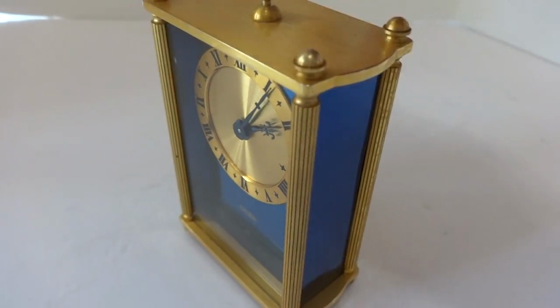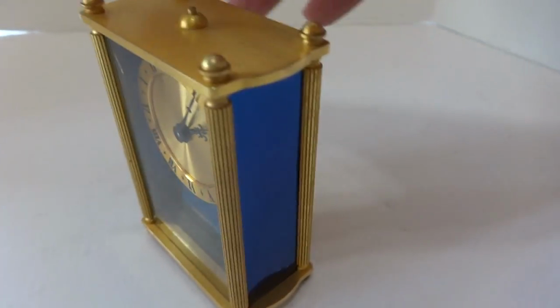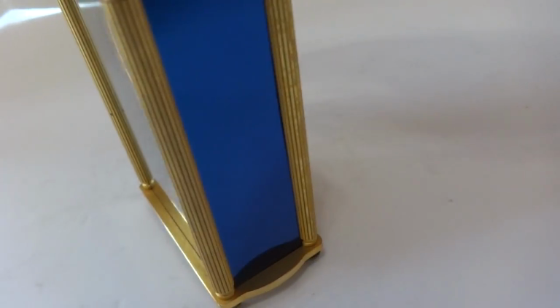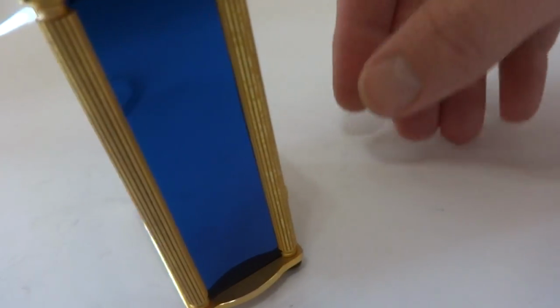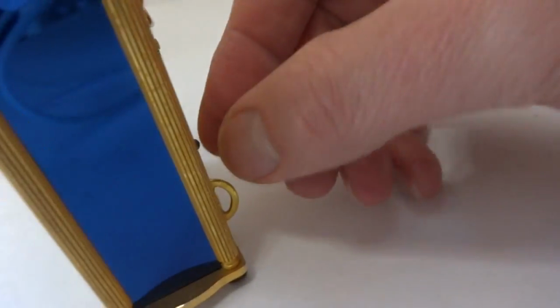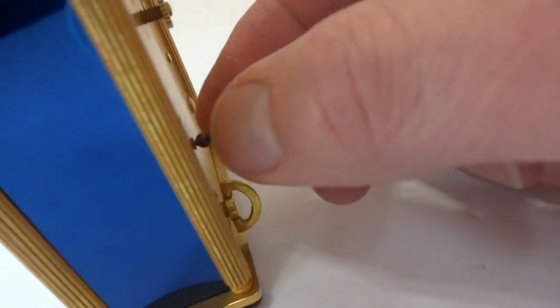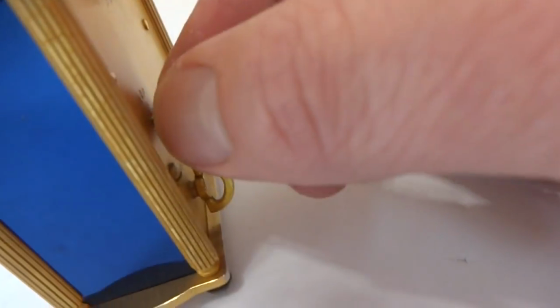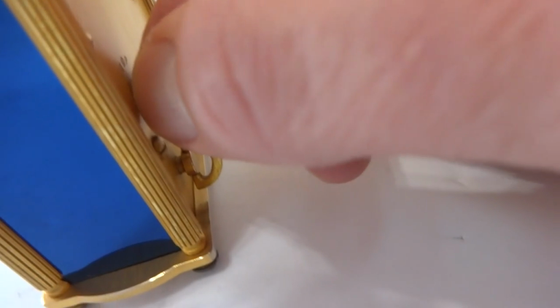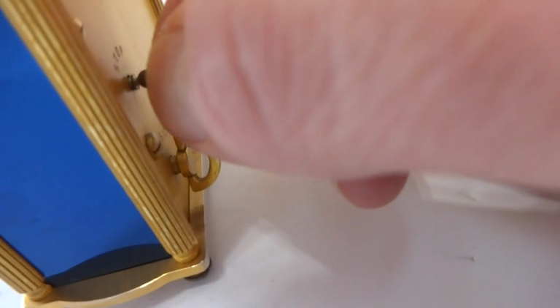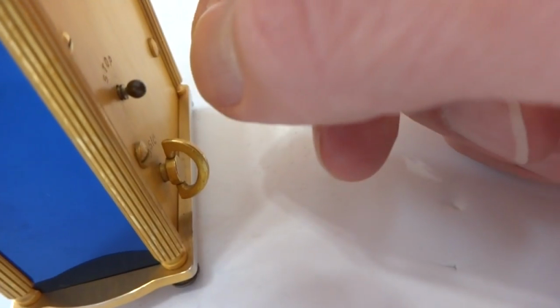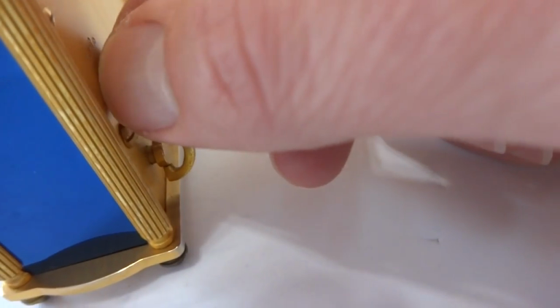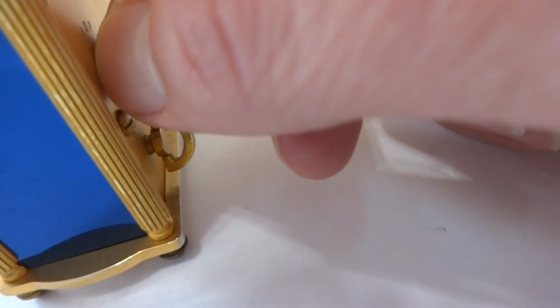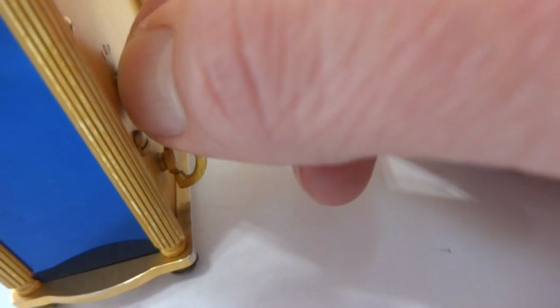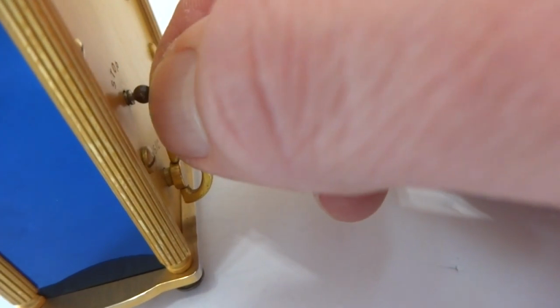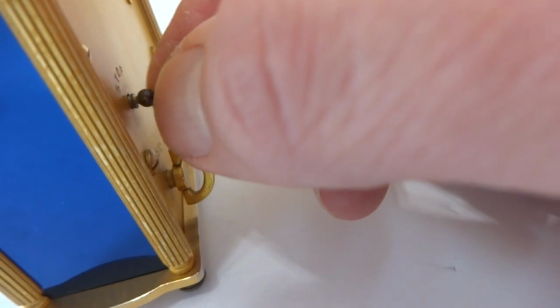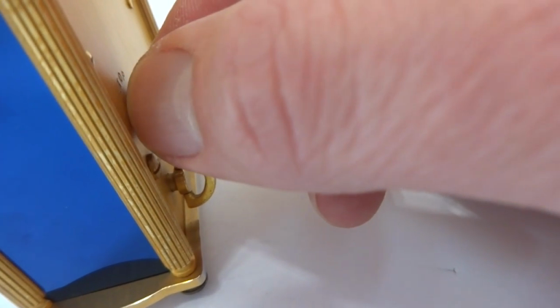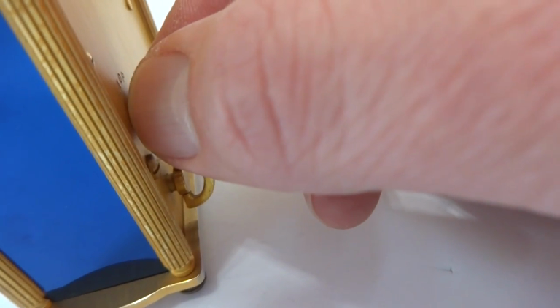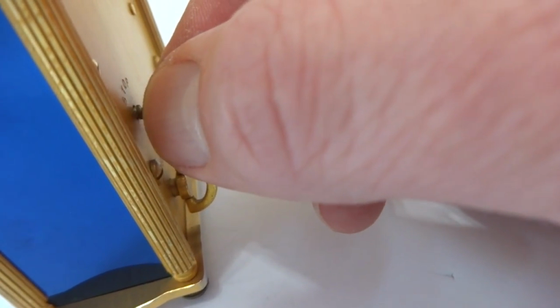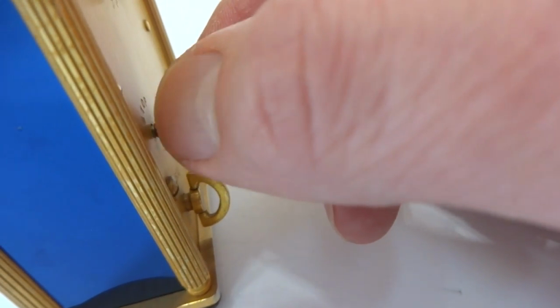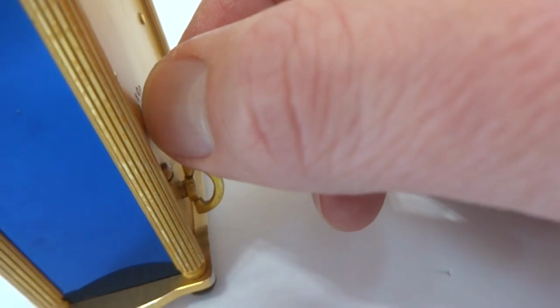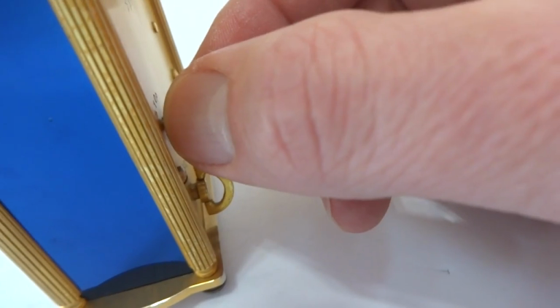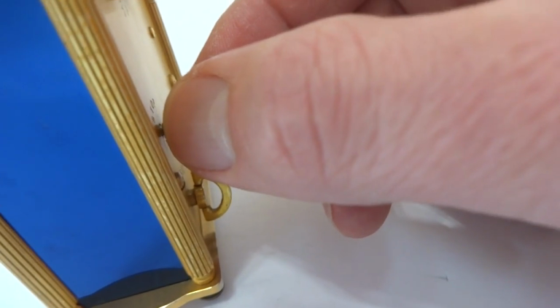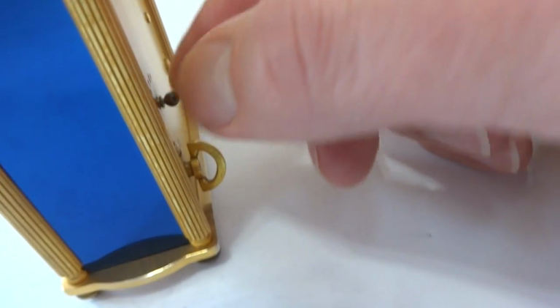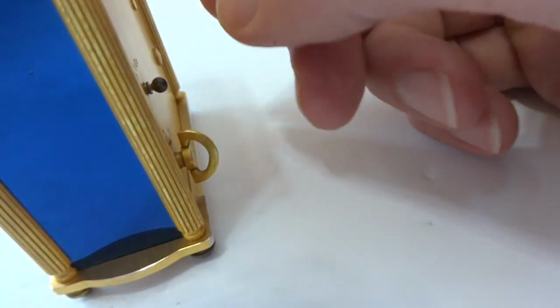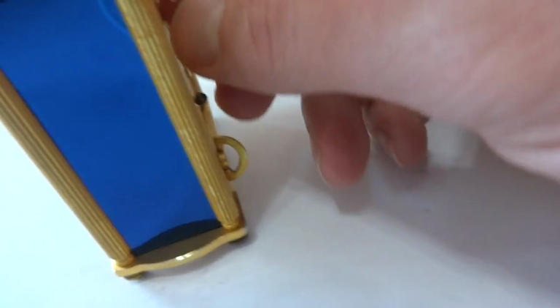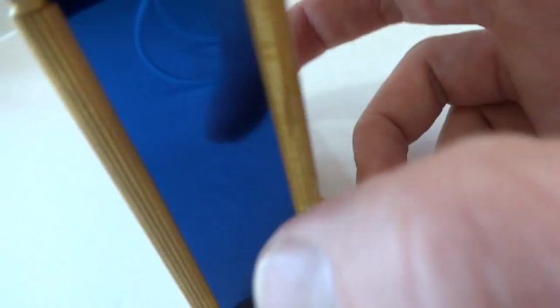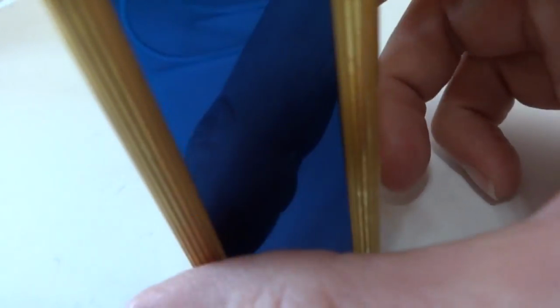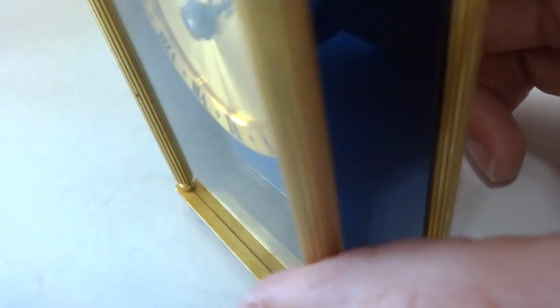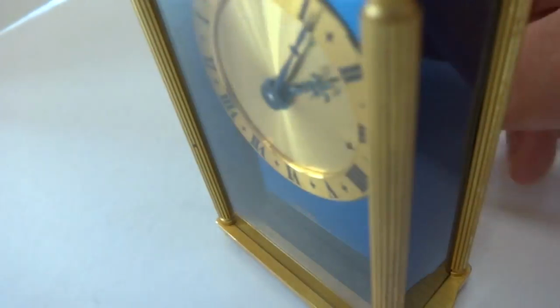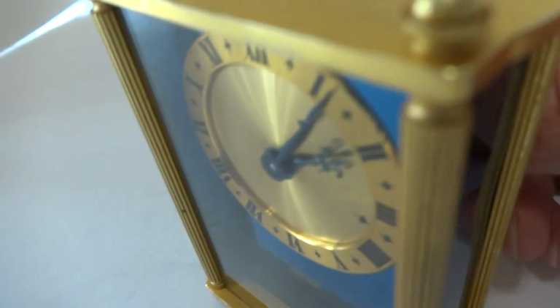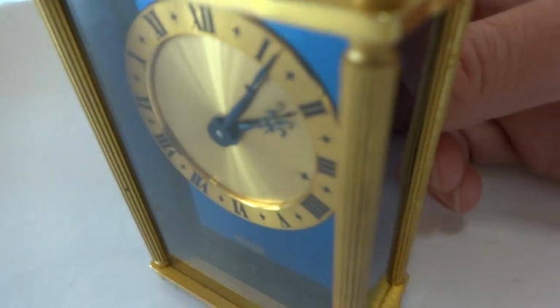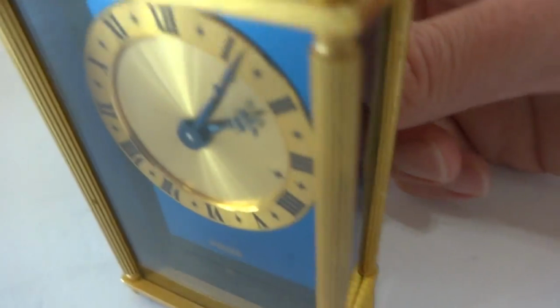I already have everything fully wound, and this little button here means the musical alarm will go off when triggered. Let me advance the time to show you how this works.